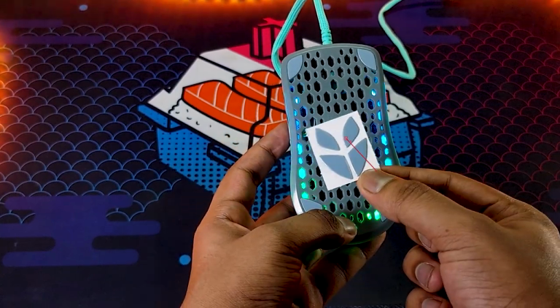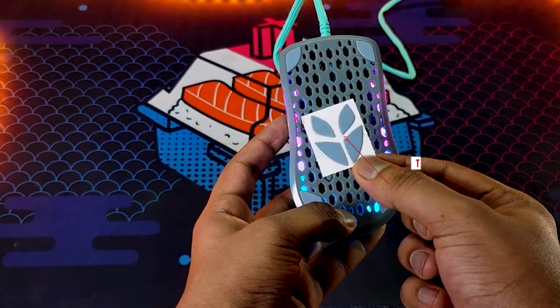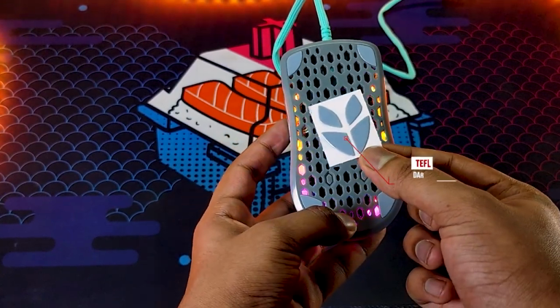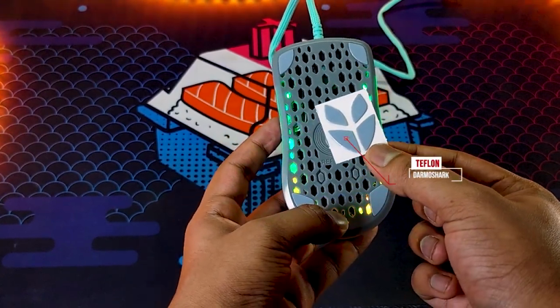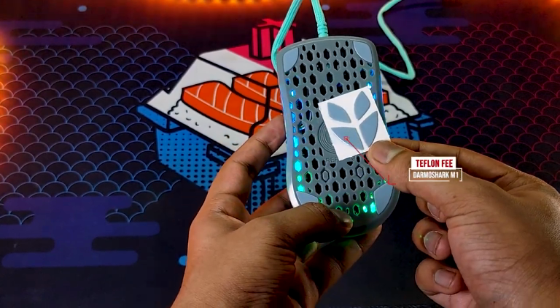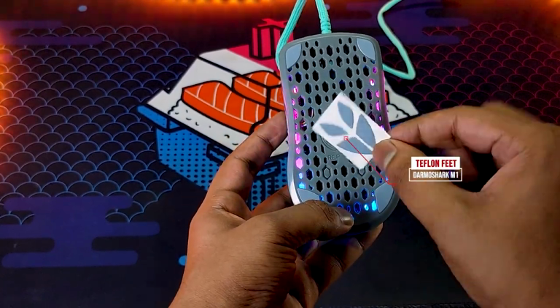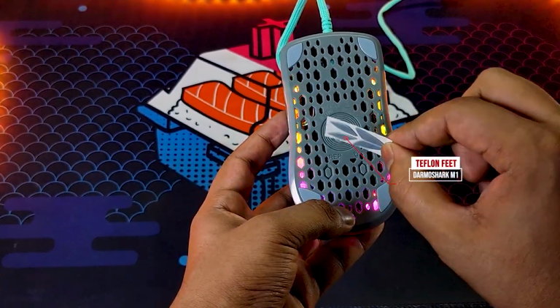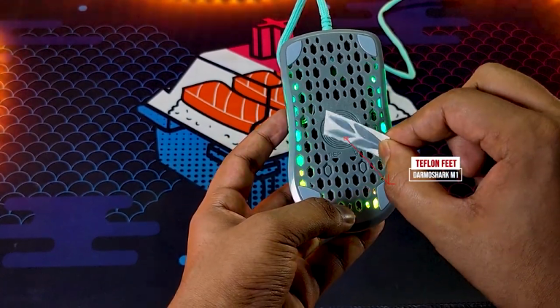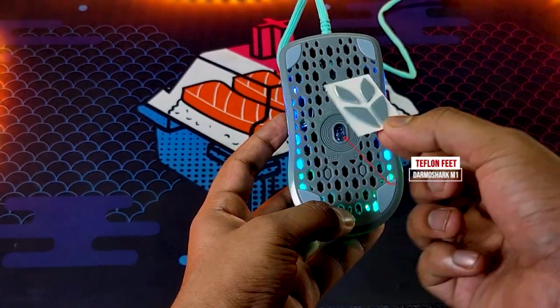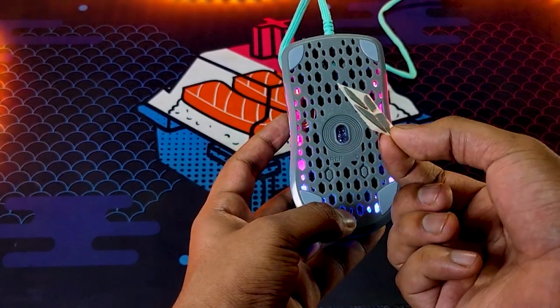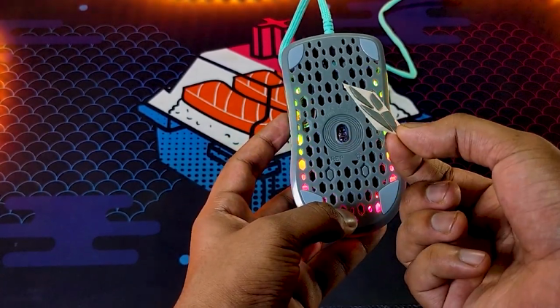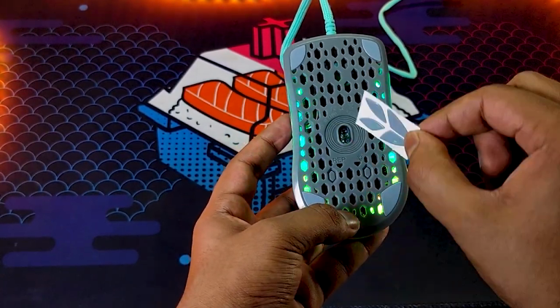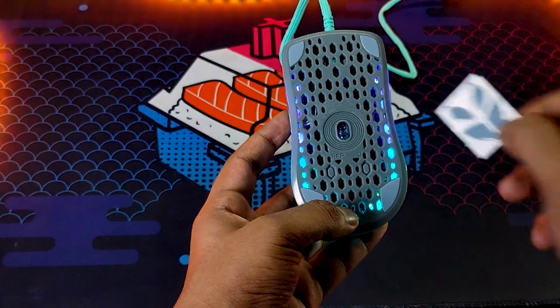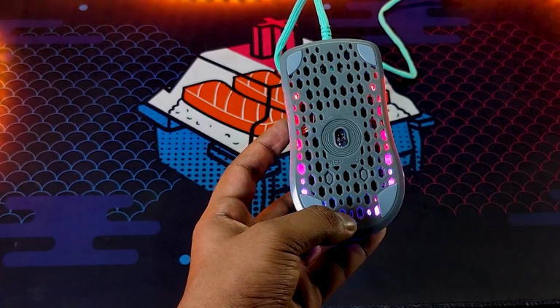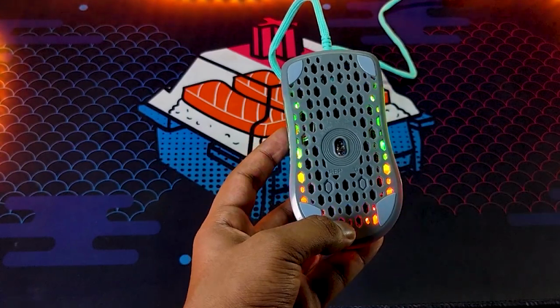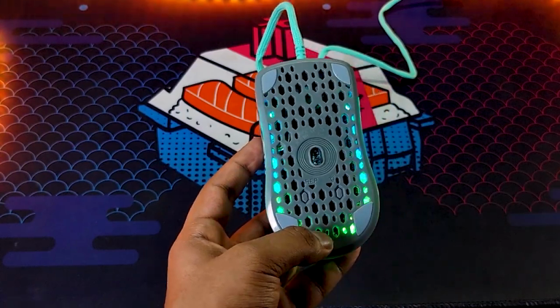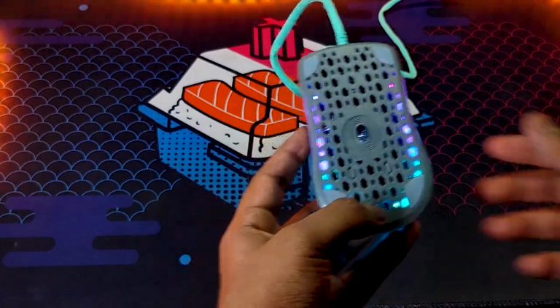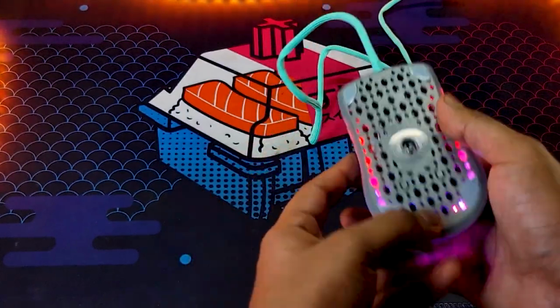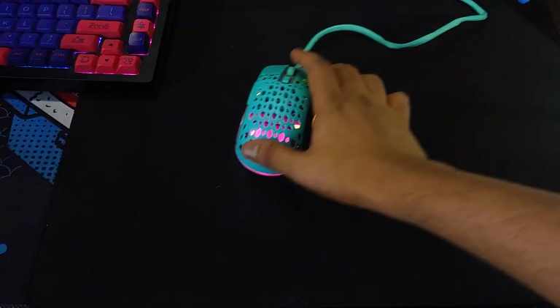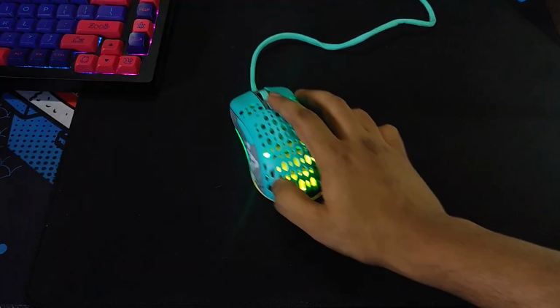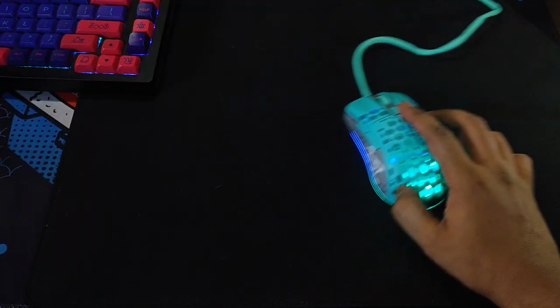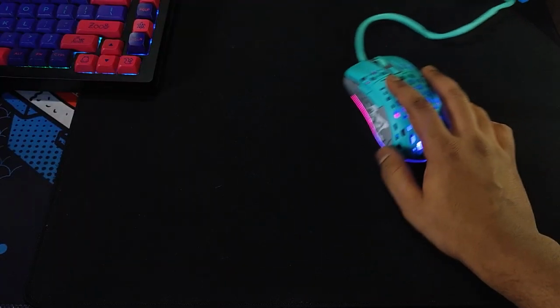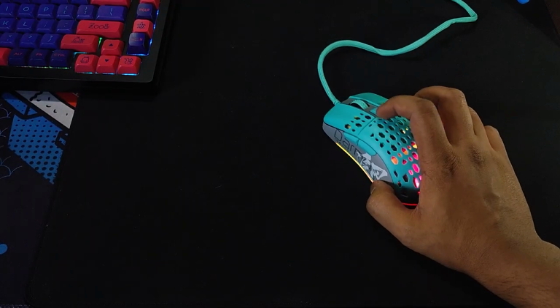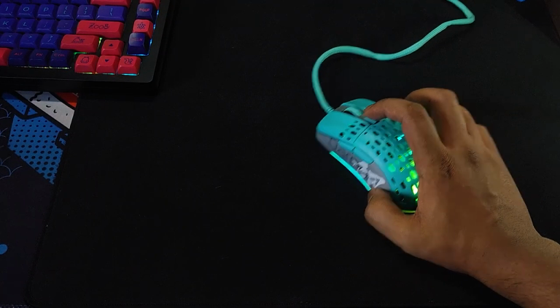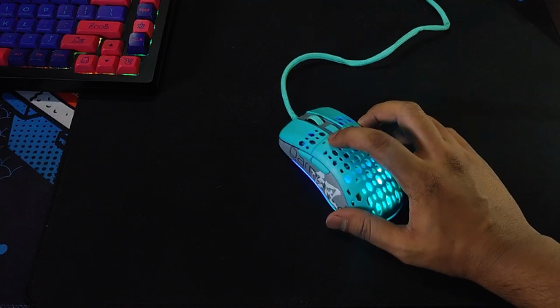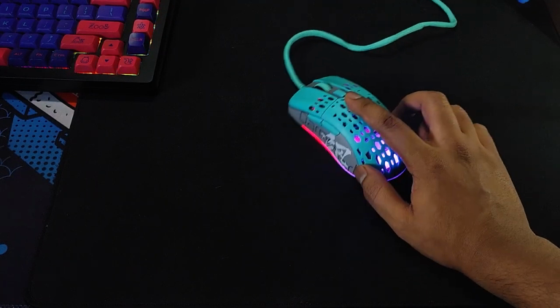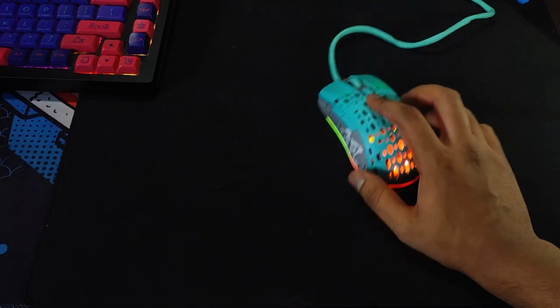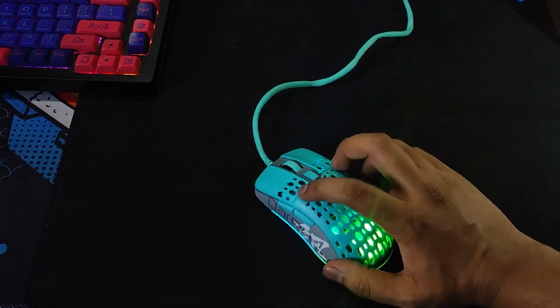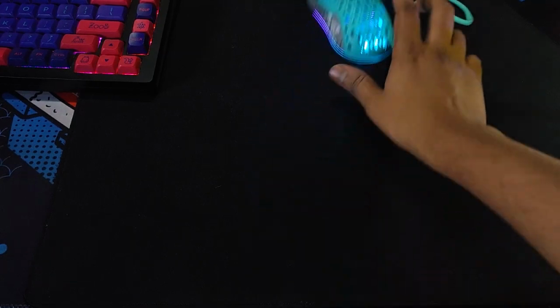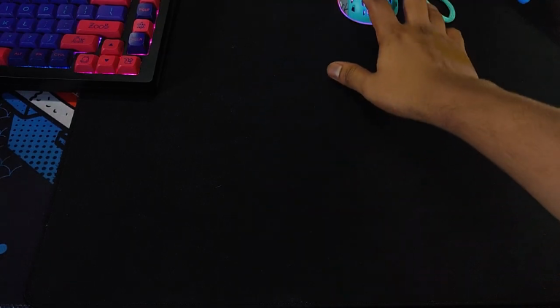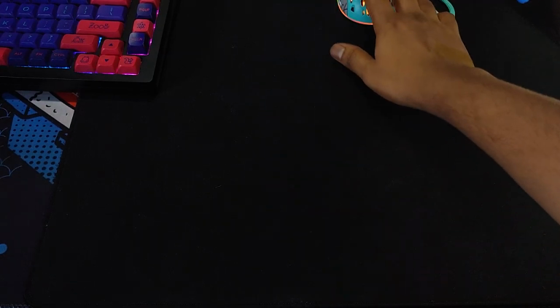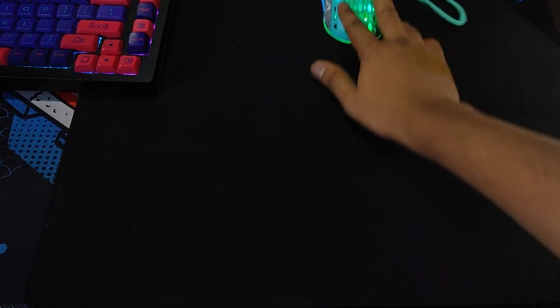The mouse also has an extra set of mouse feet, so you can easily change them. Here is me testing the glide on the EasyPad control pad.